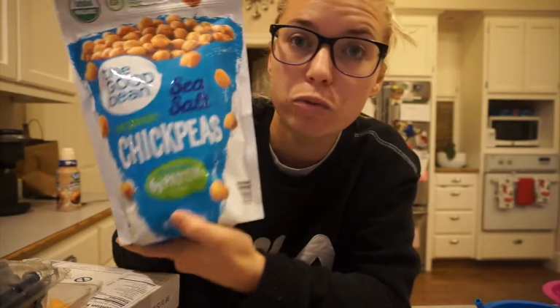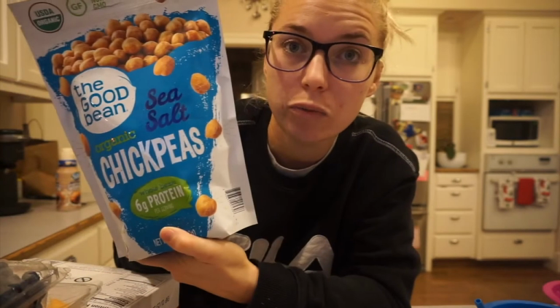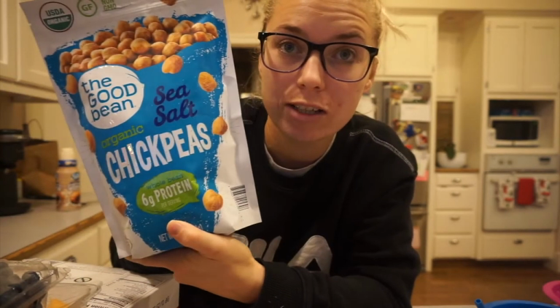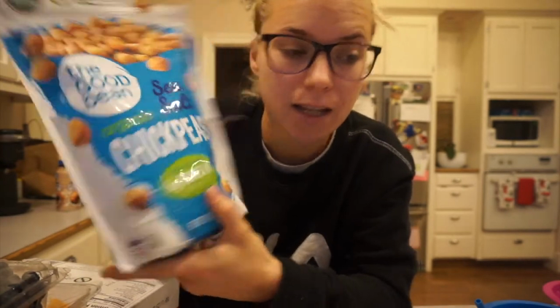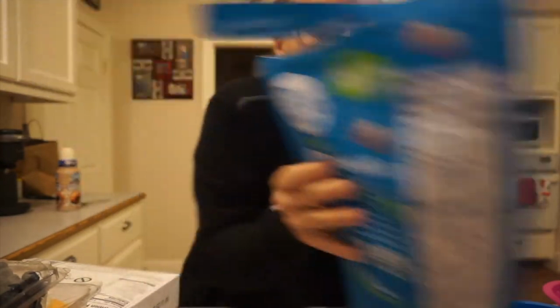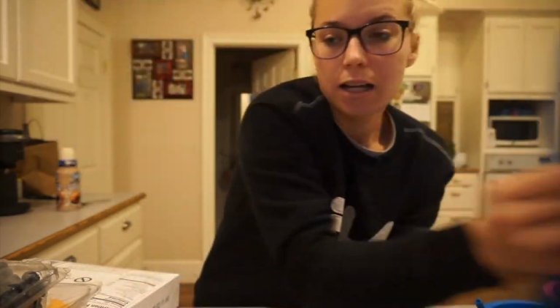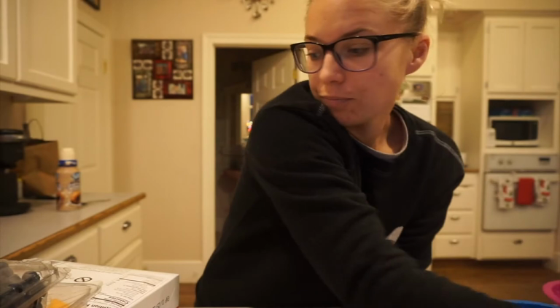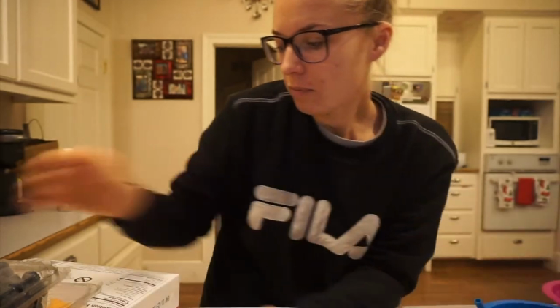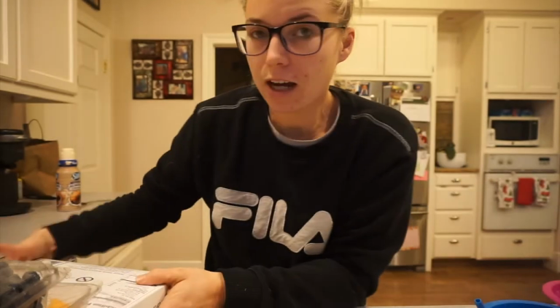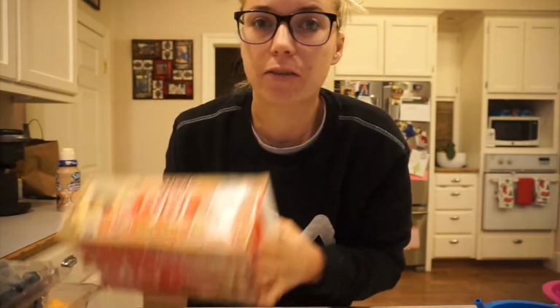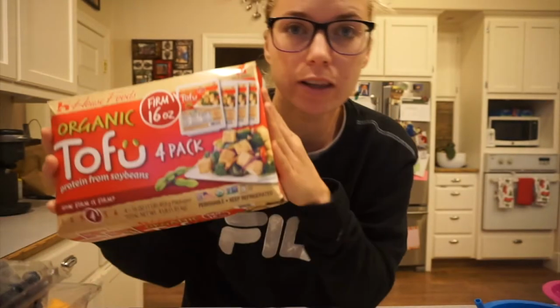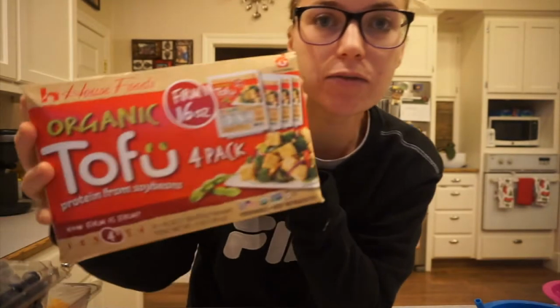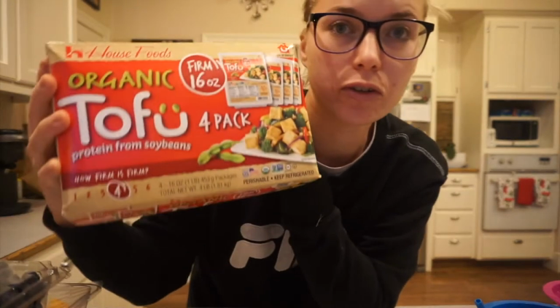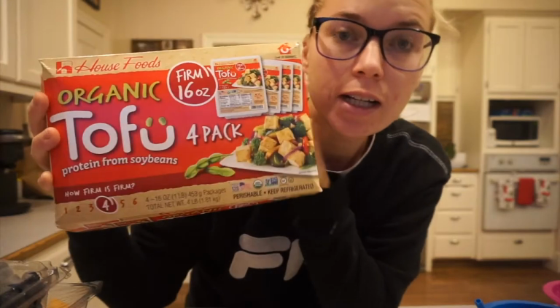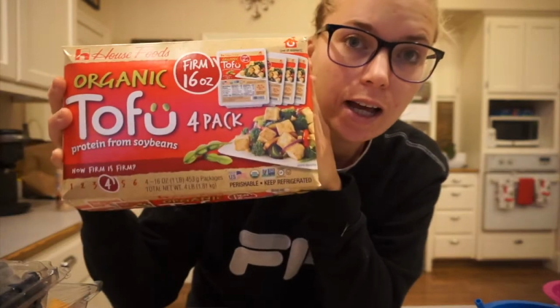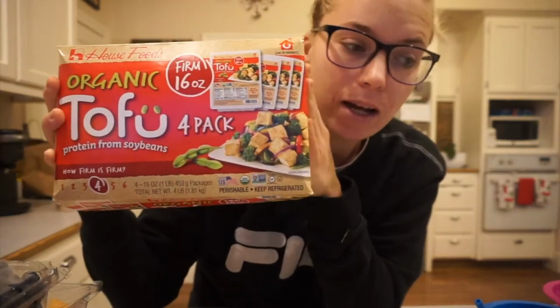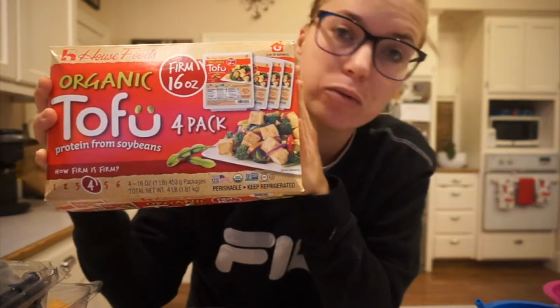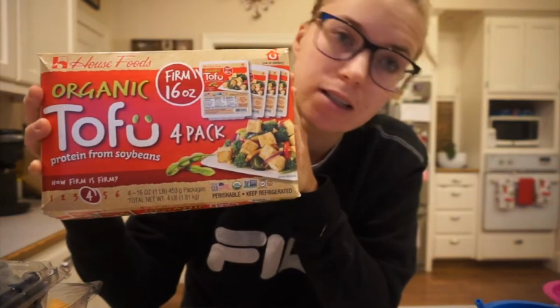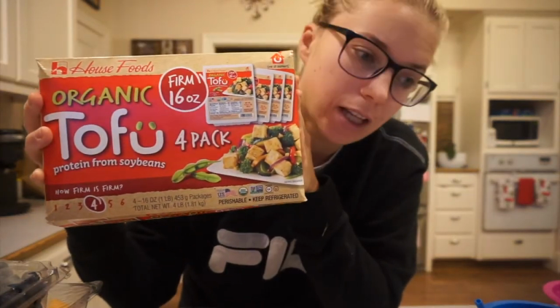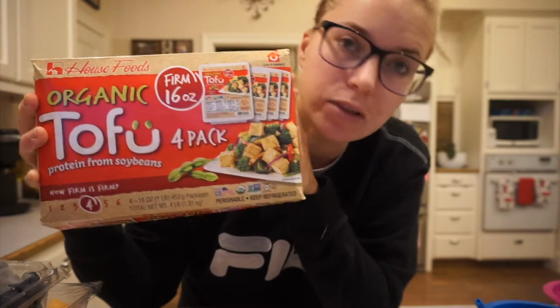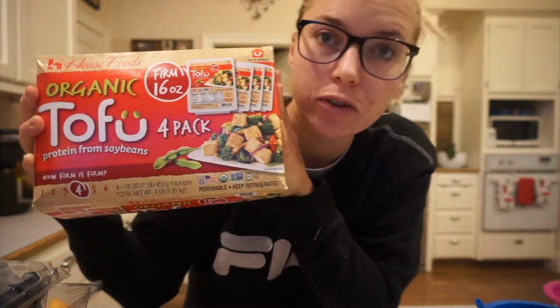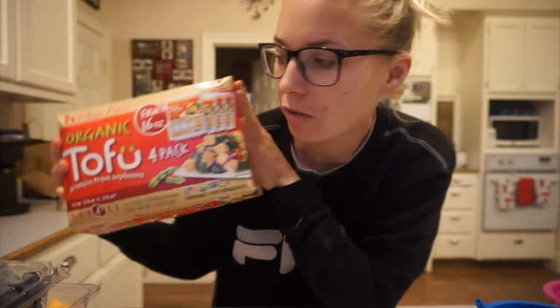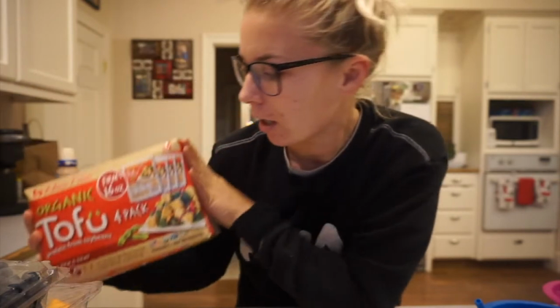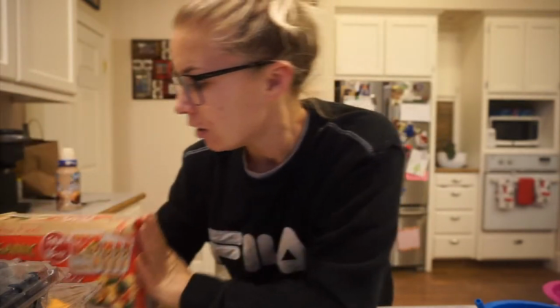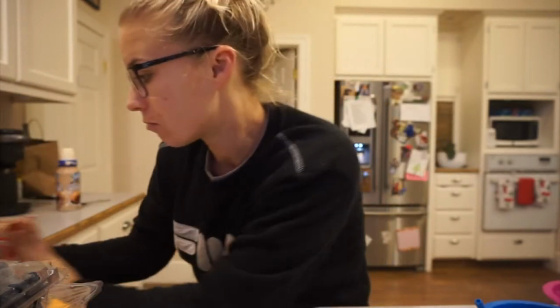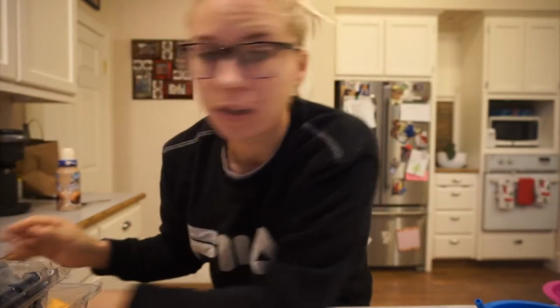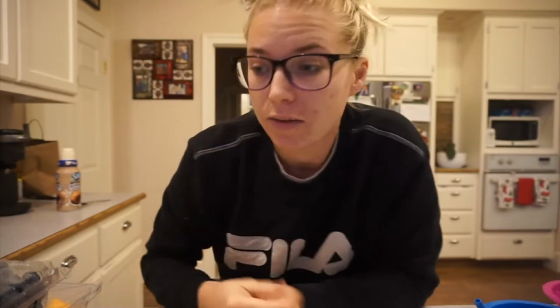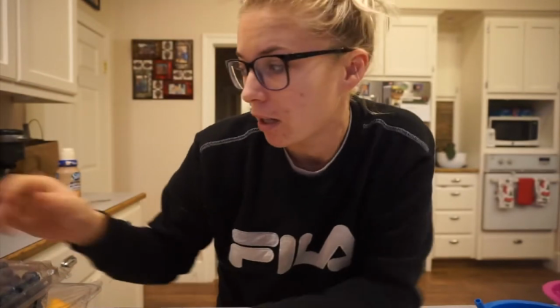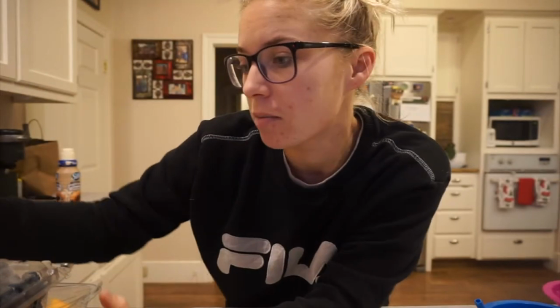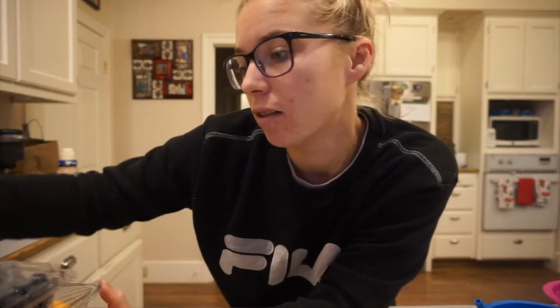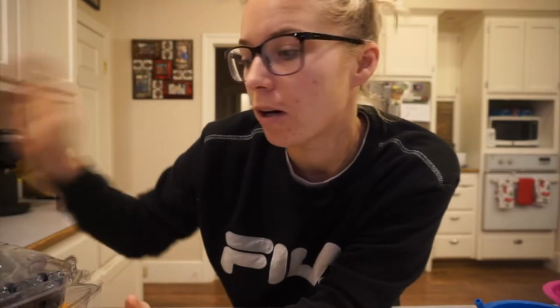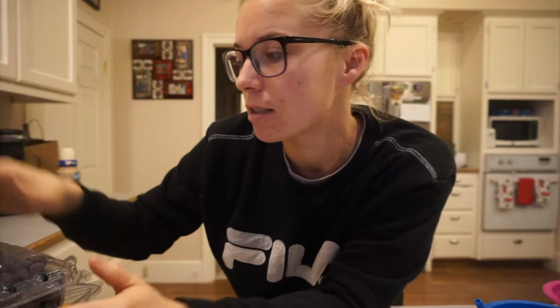Really, really good snack. I got four things of tofu. I do tons of different things with tofu — stir fry, just put it in the oven, make it crispy, all kinds of stuff.